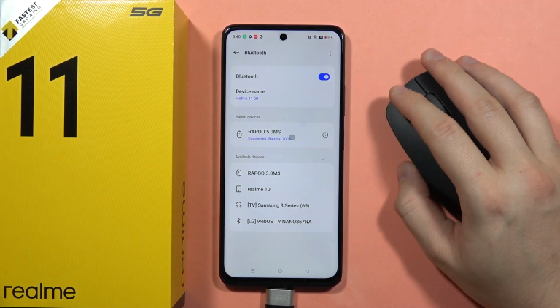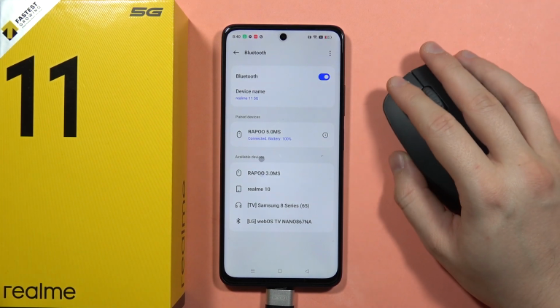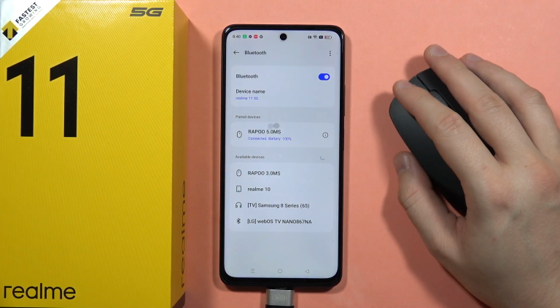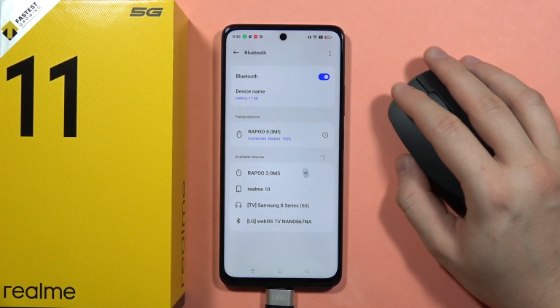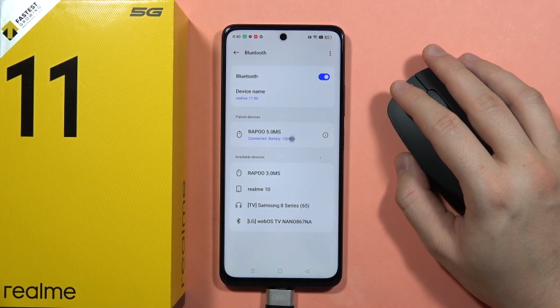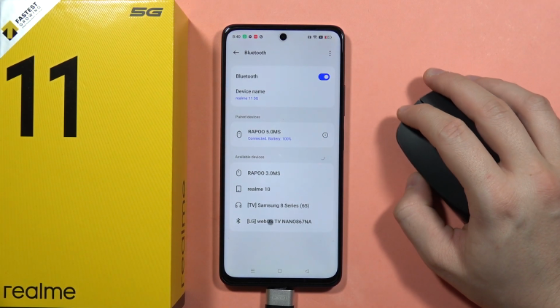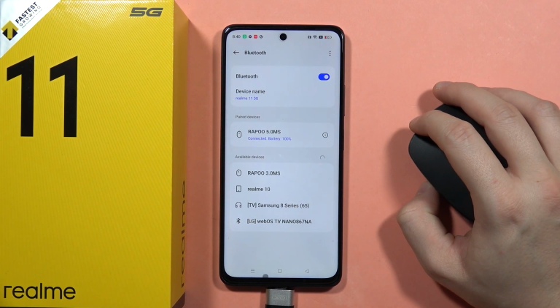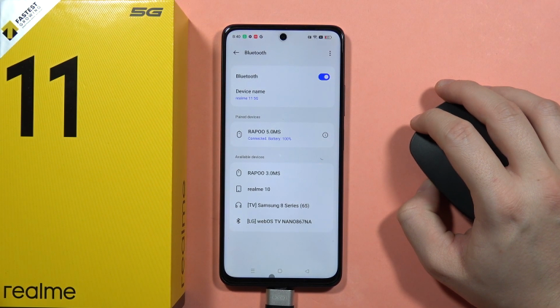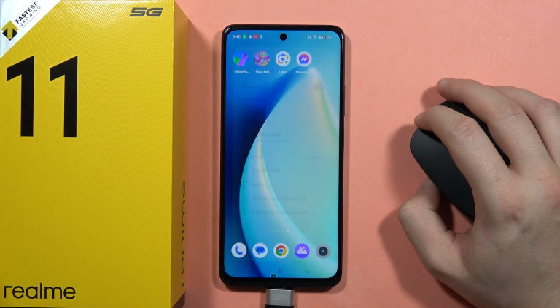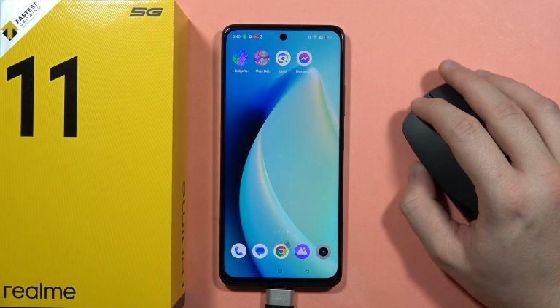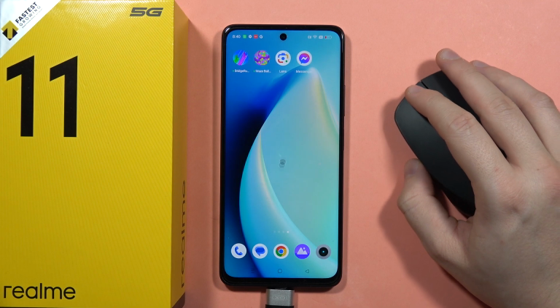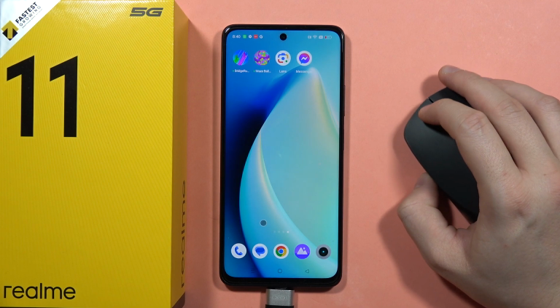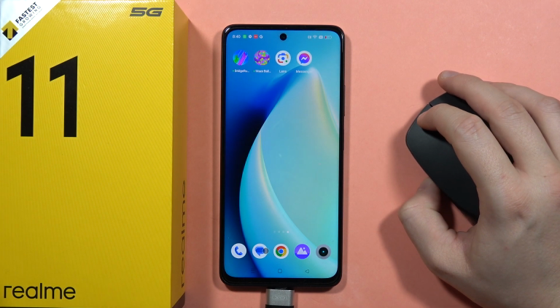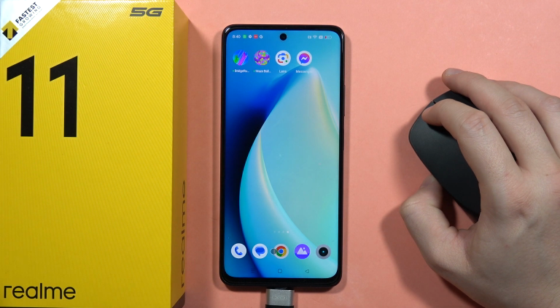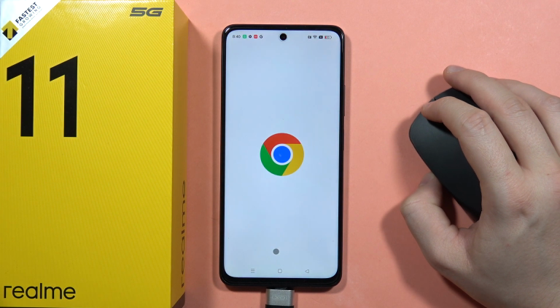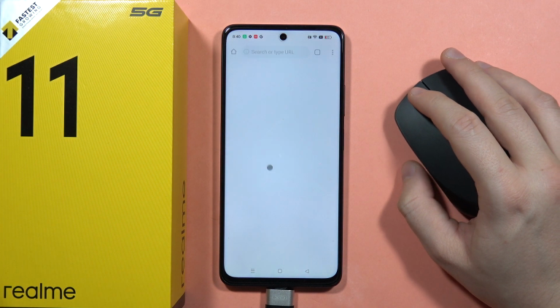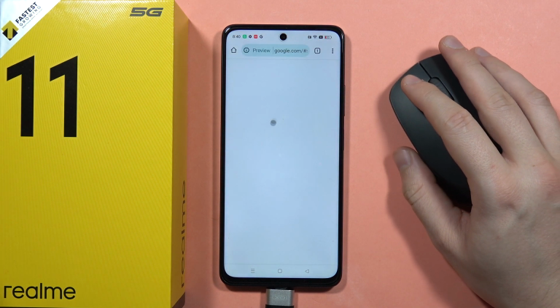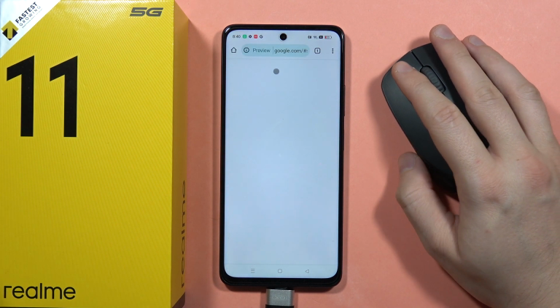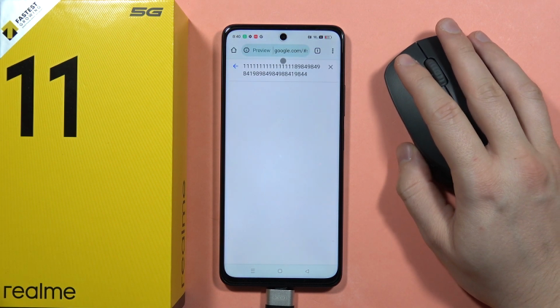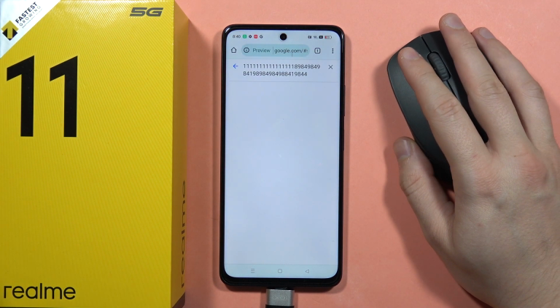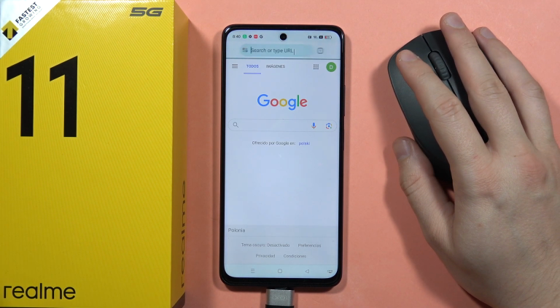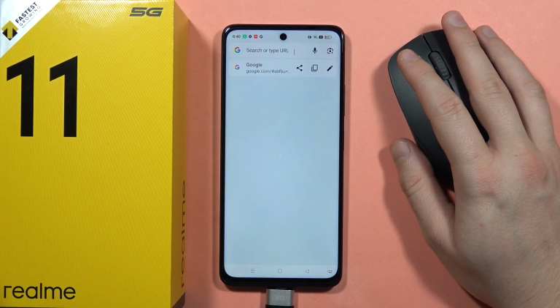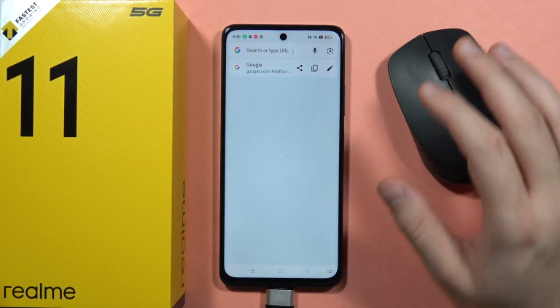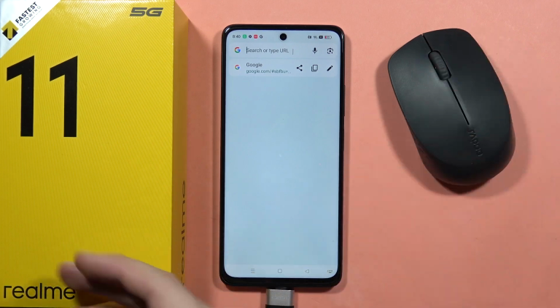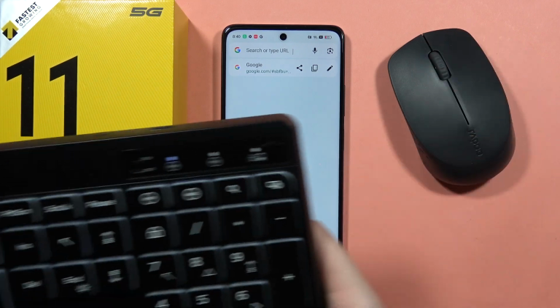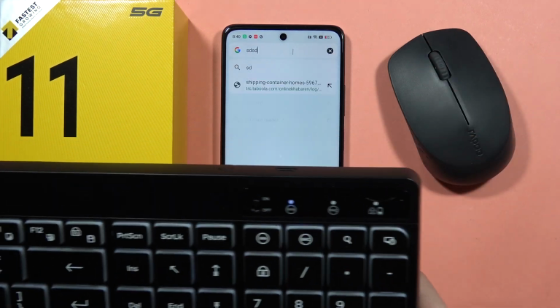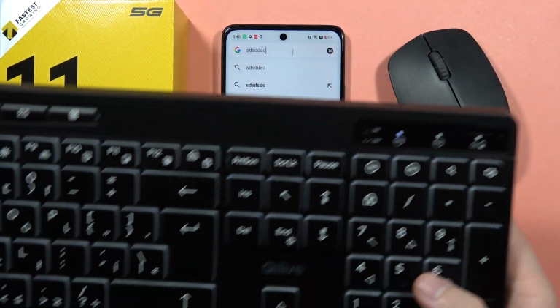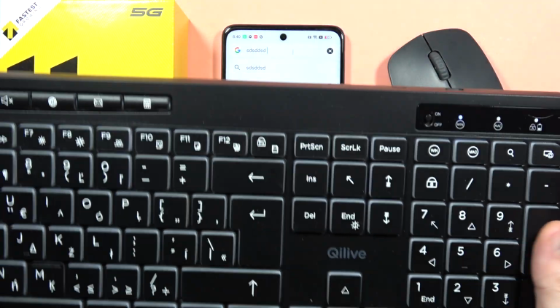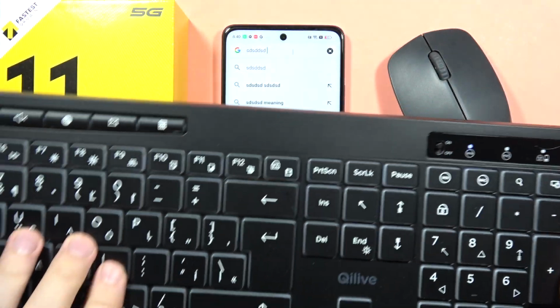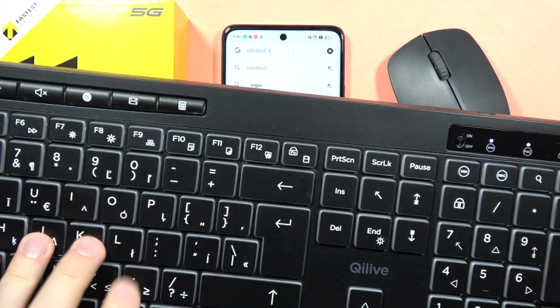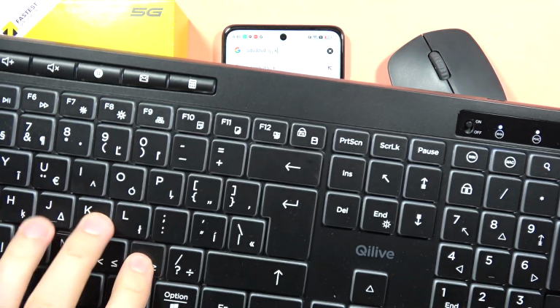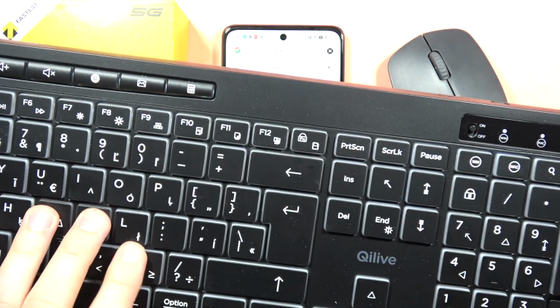Take a look — my mouse is working! And let's see if the keyboard is also working. As you can see, the keyboard is also working.